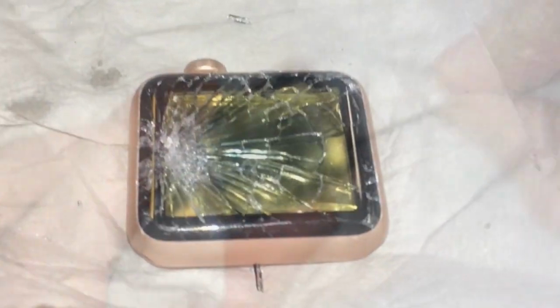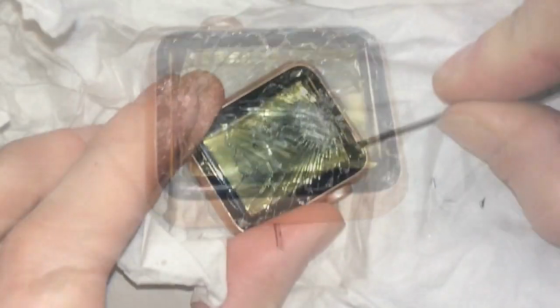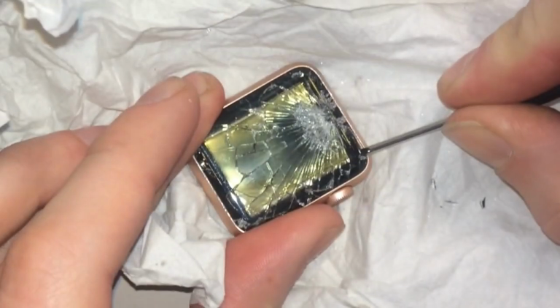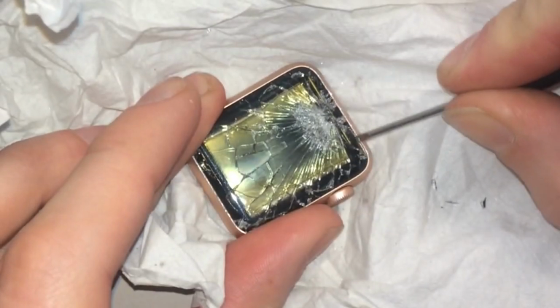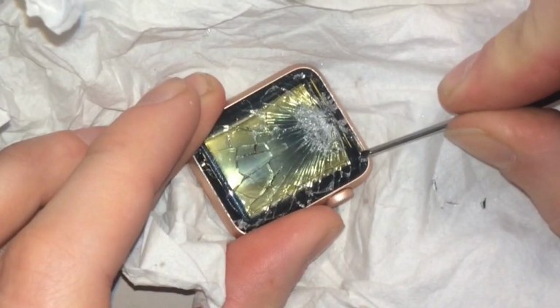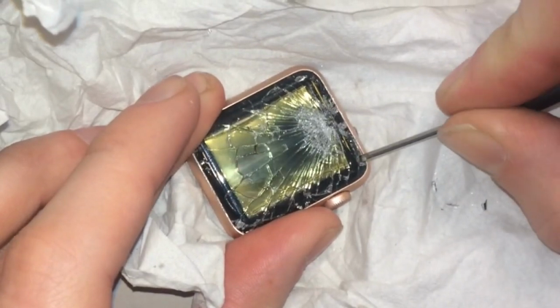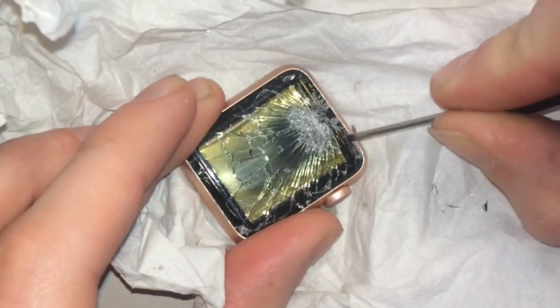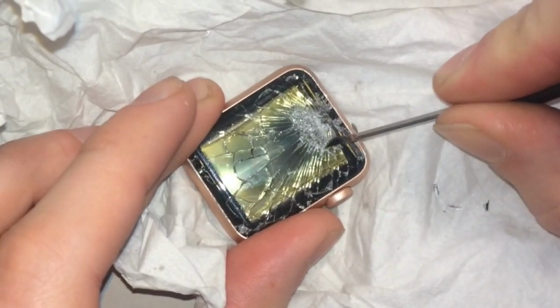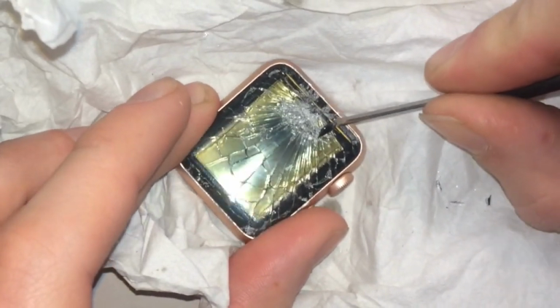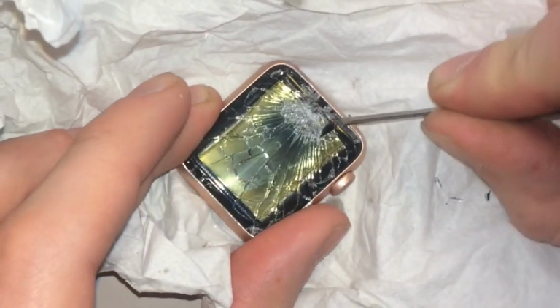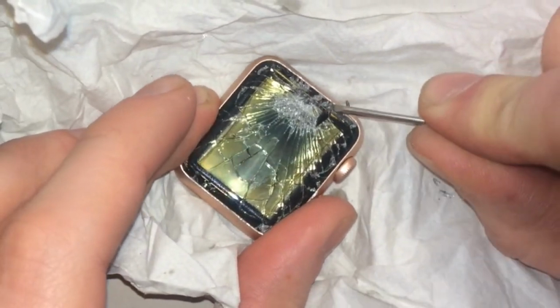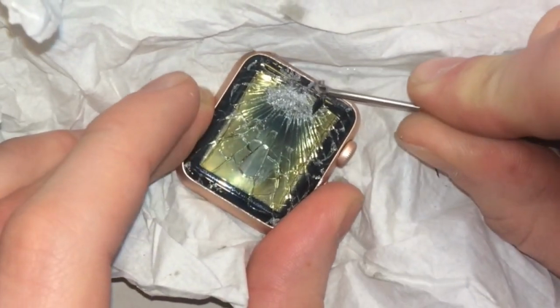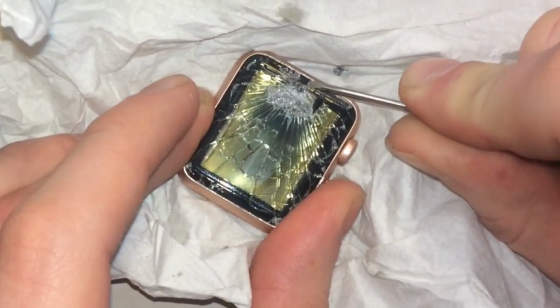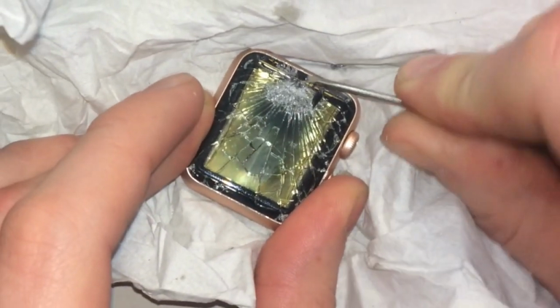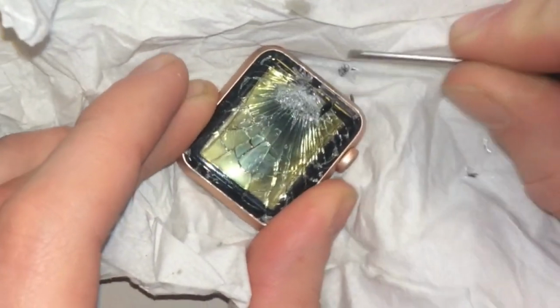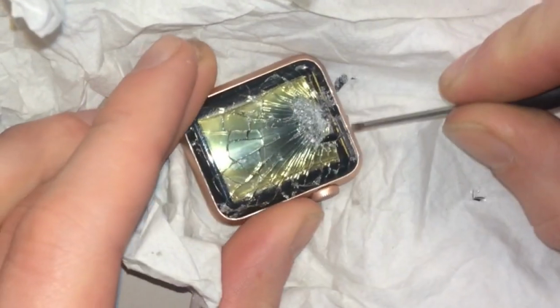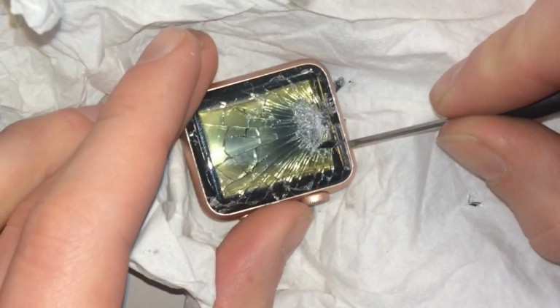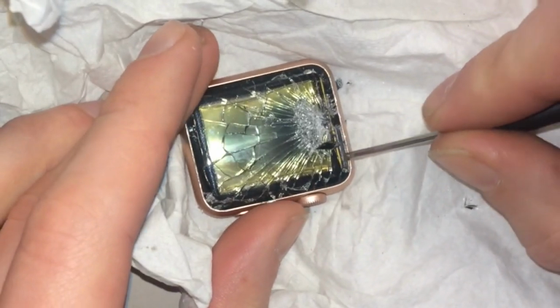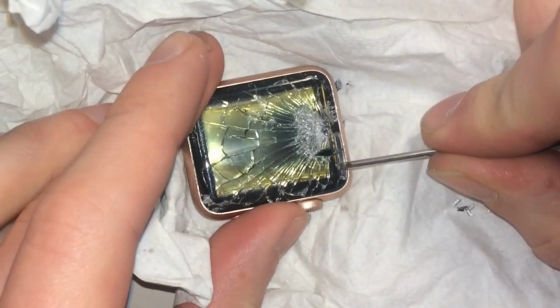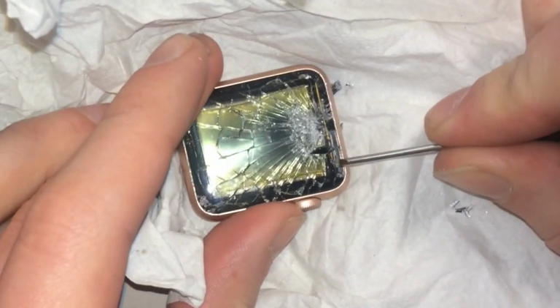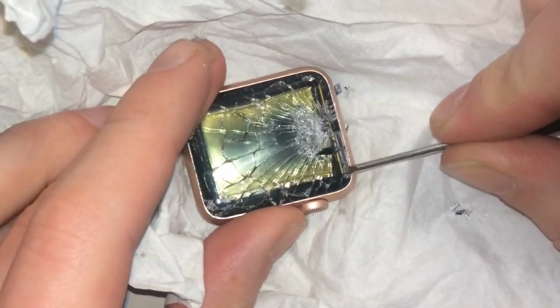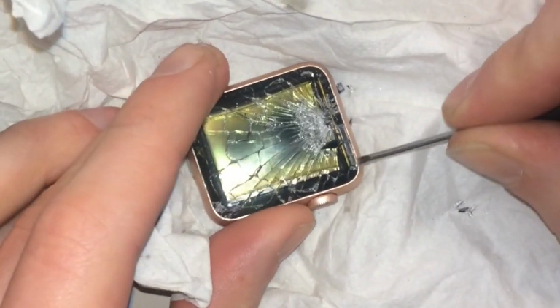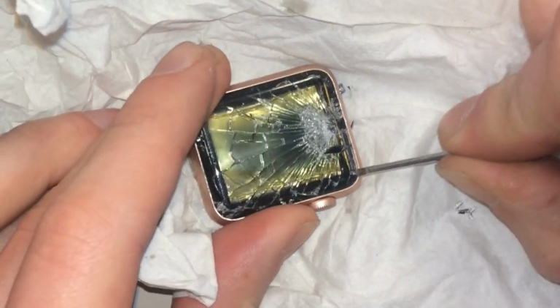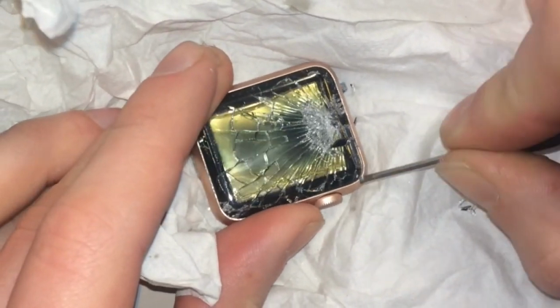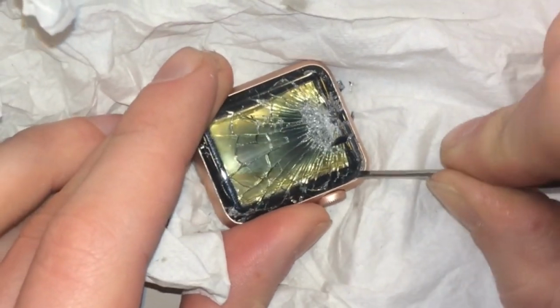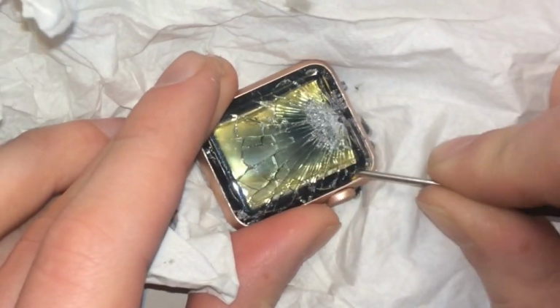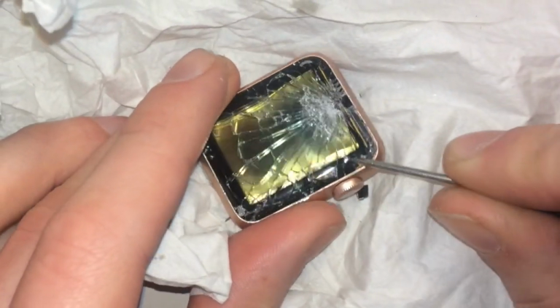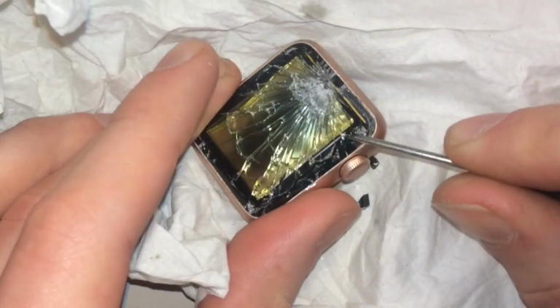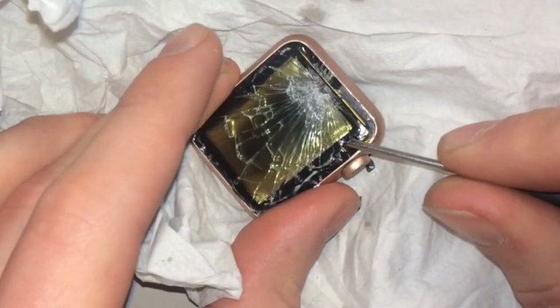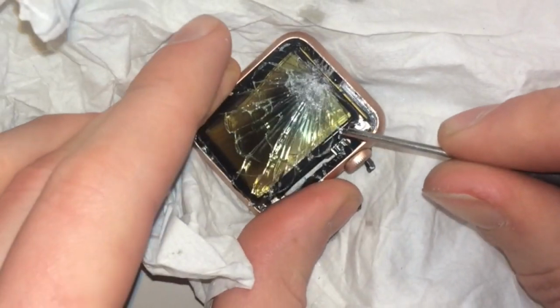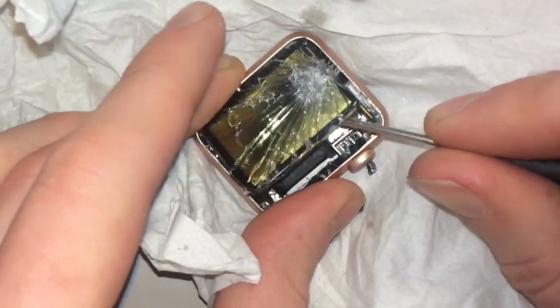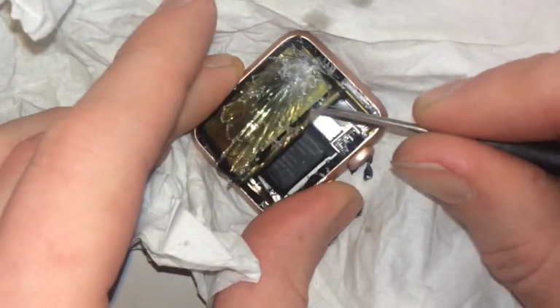And now we take the screwdriver and we try to dig out the display, because the battery is under the display. And here we are taking the display off, and the display comes off like this.